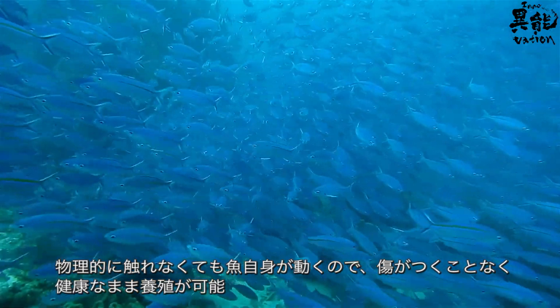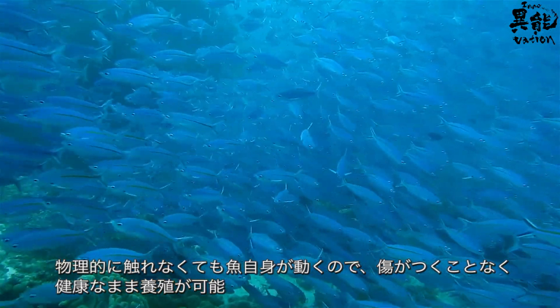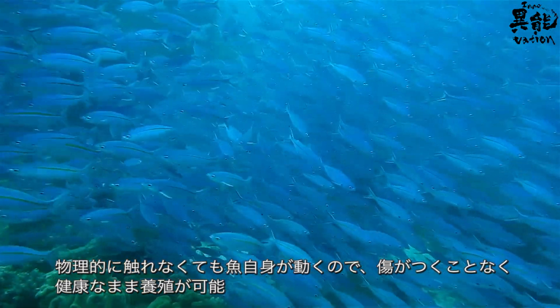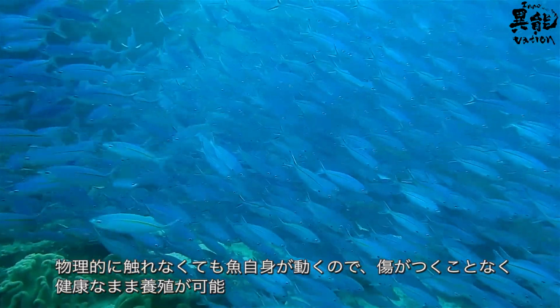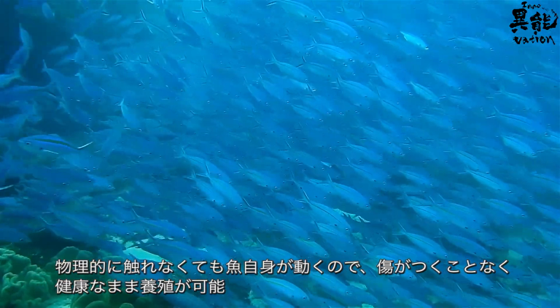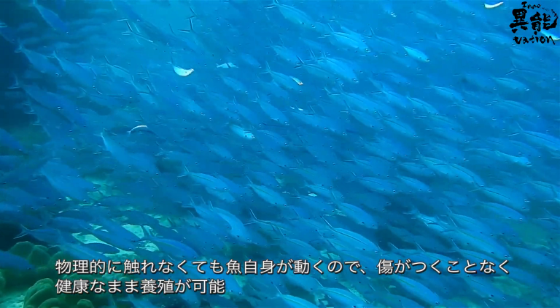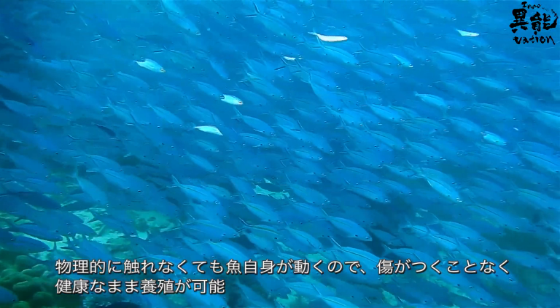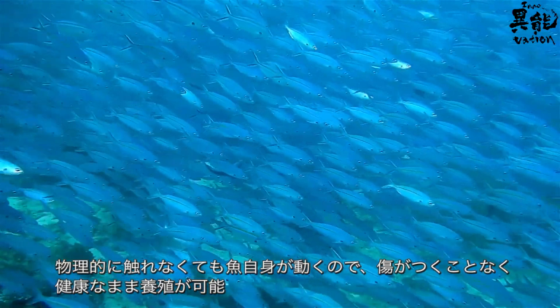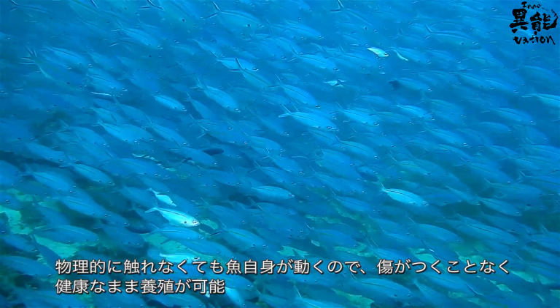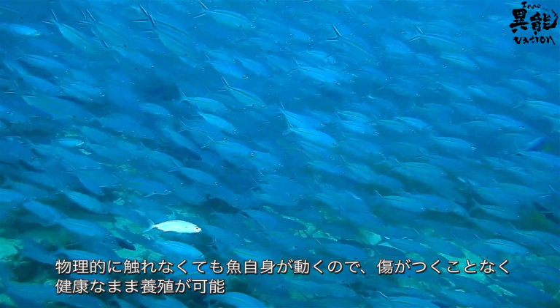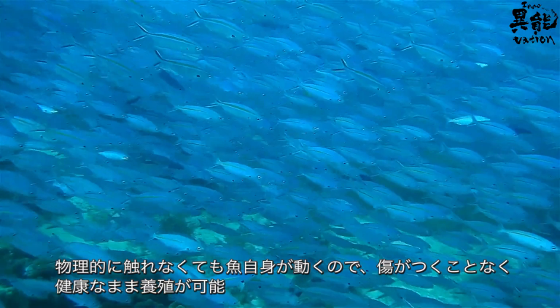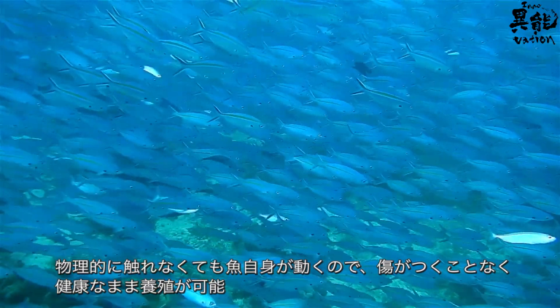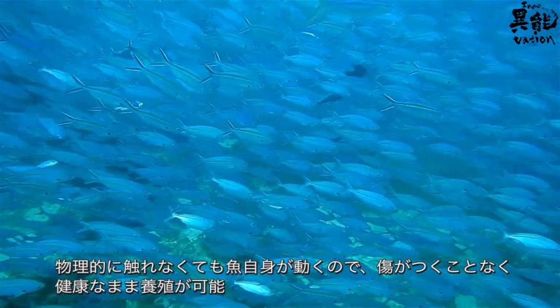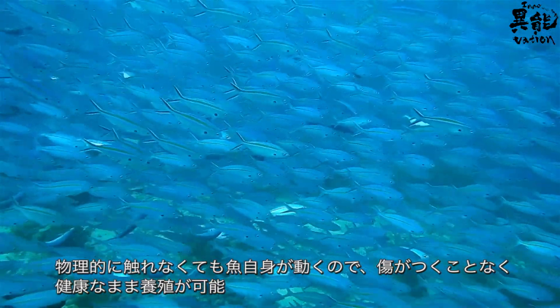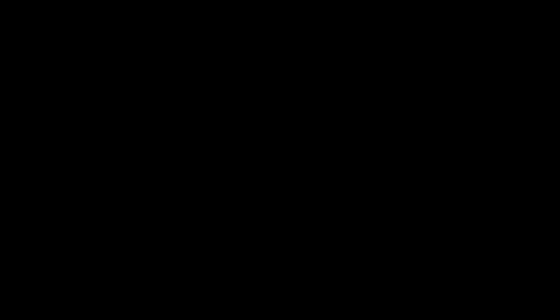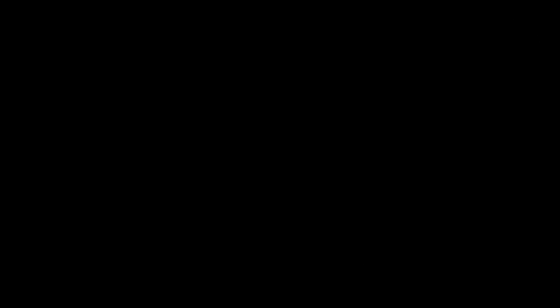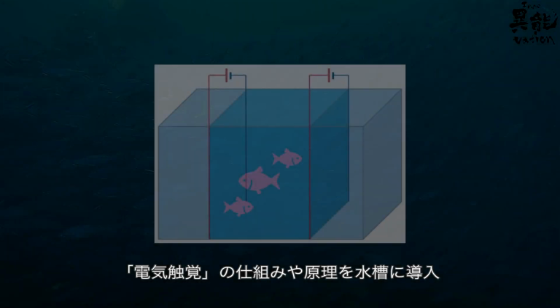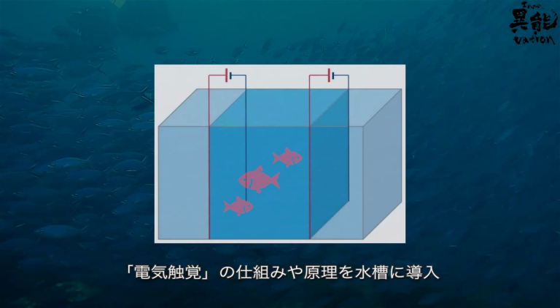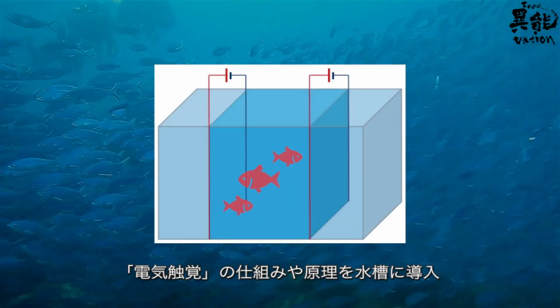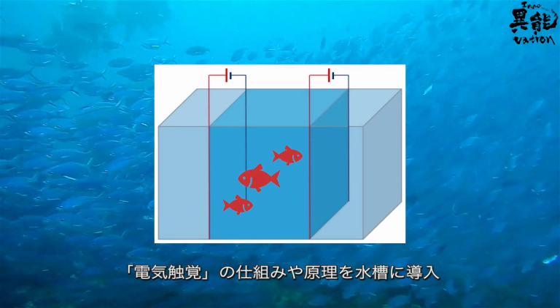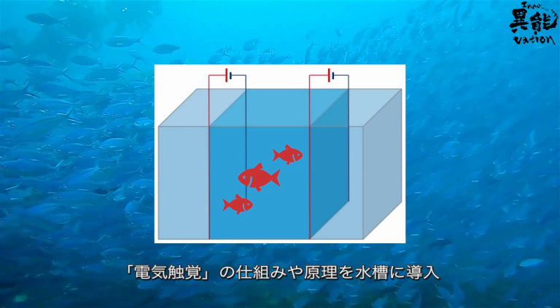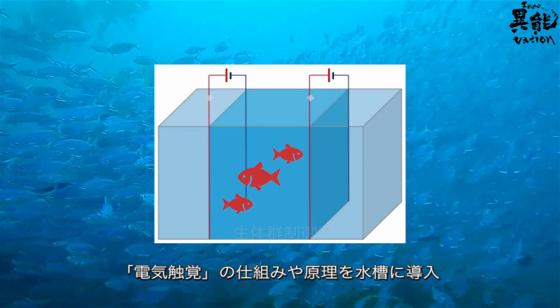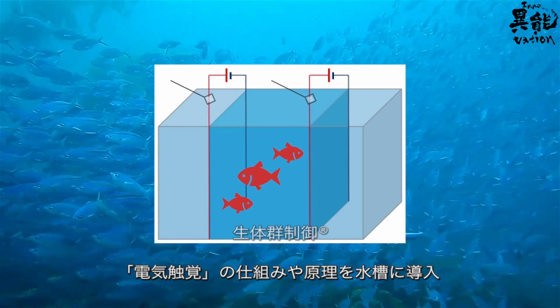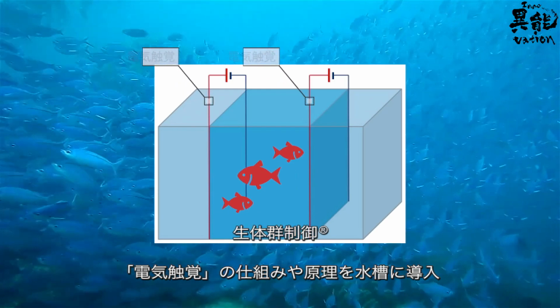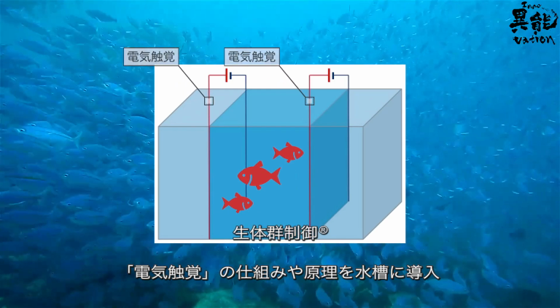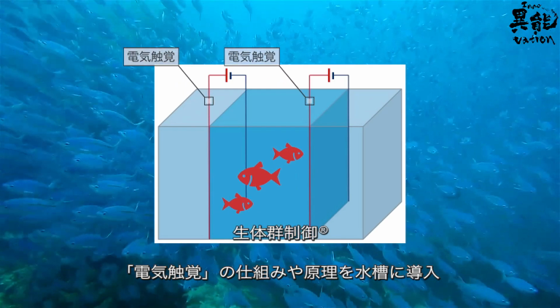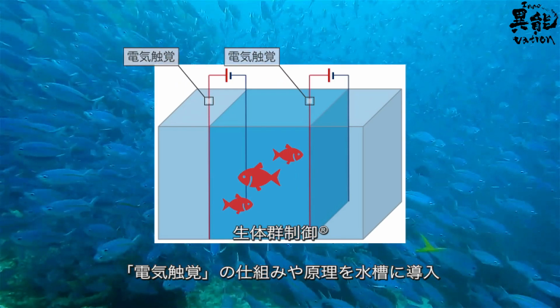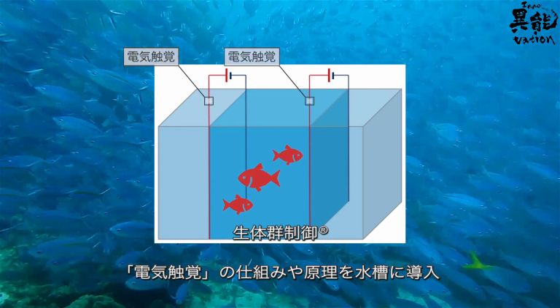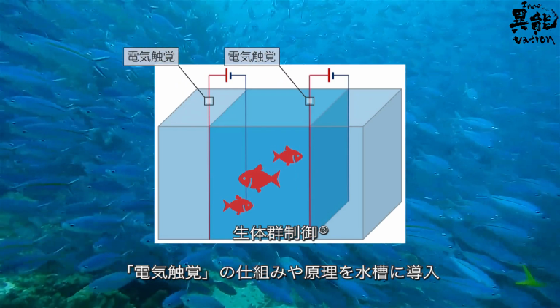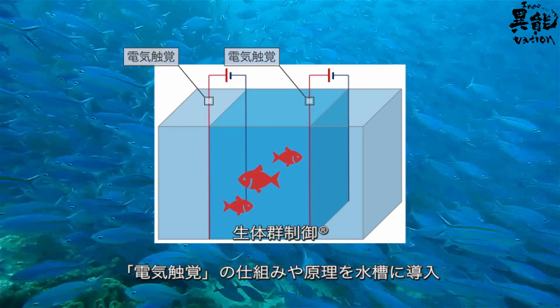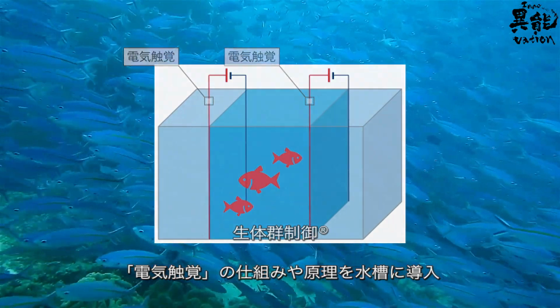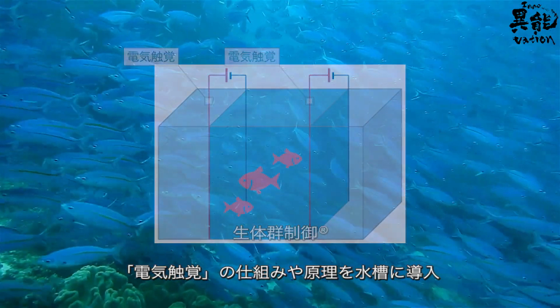But don't worry — the sensations cause no harm and allow them to be raised up in a healthy state. The principles and mechanics behind electro-tactile sensations are implemented in an aquarium to create biogroup control.